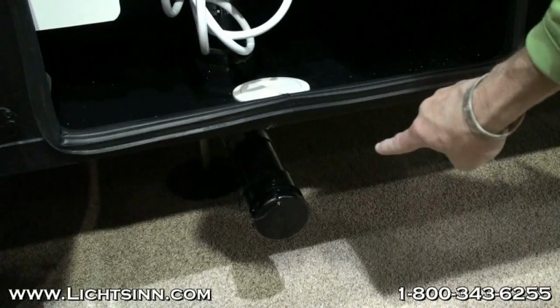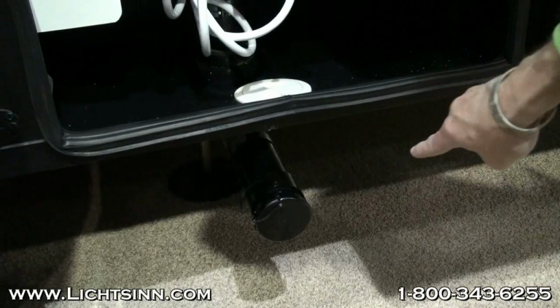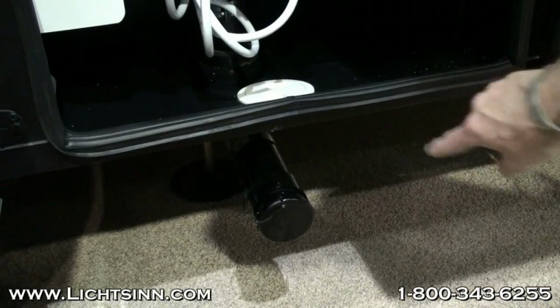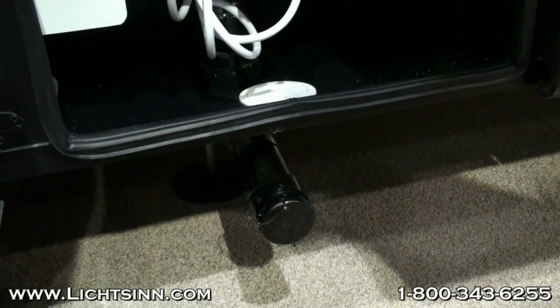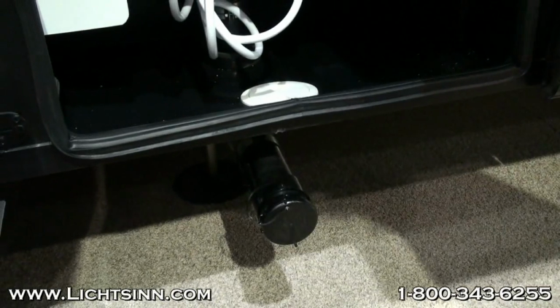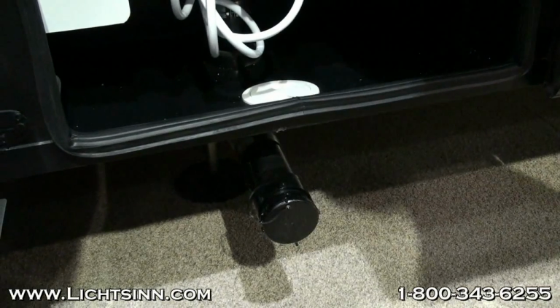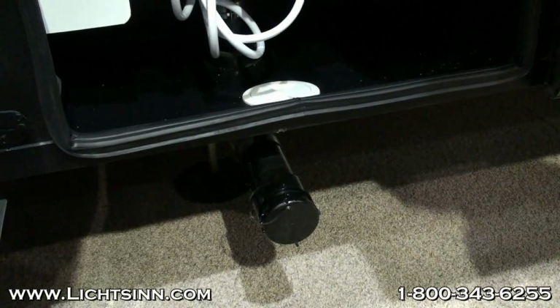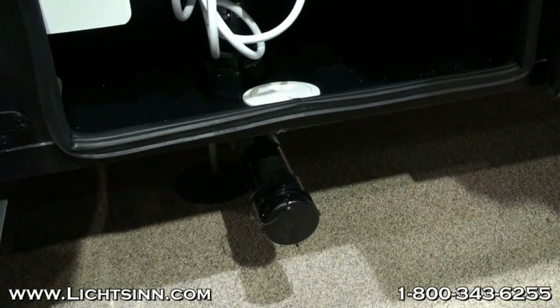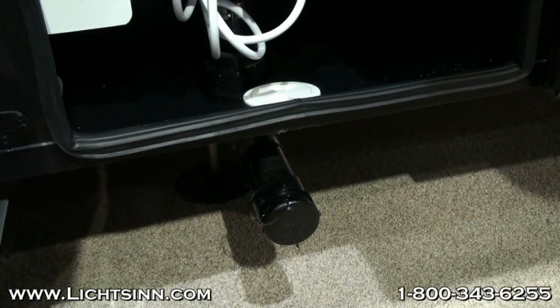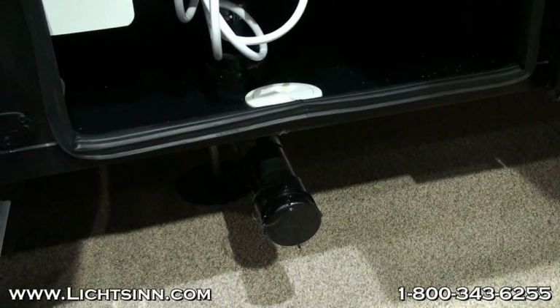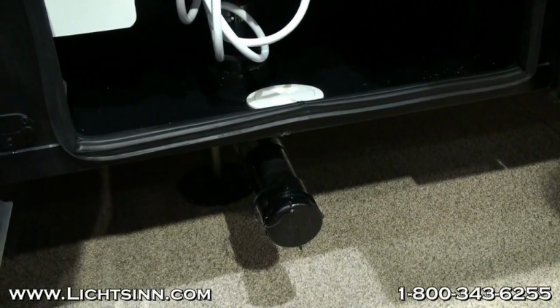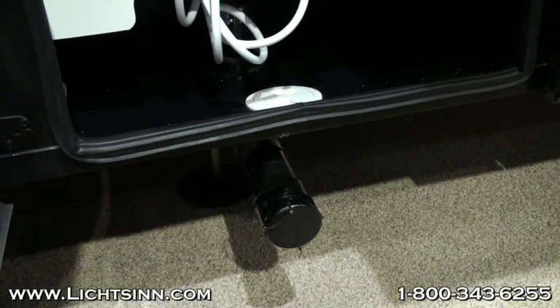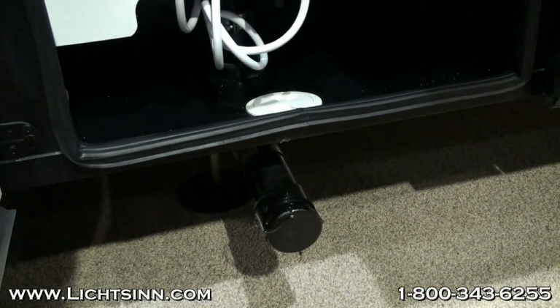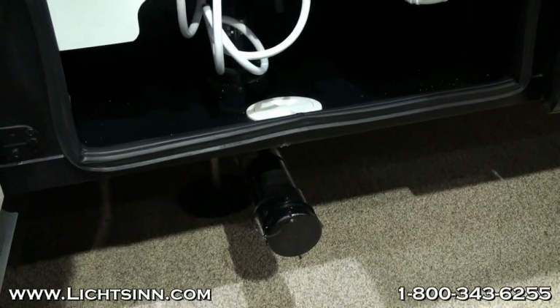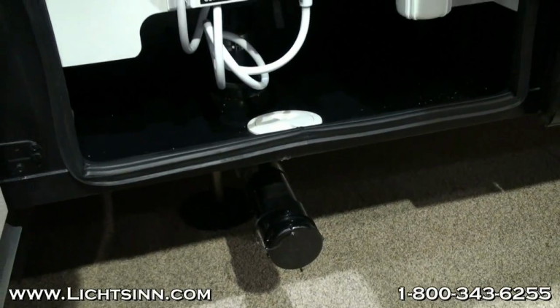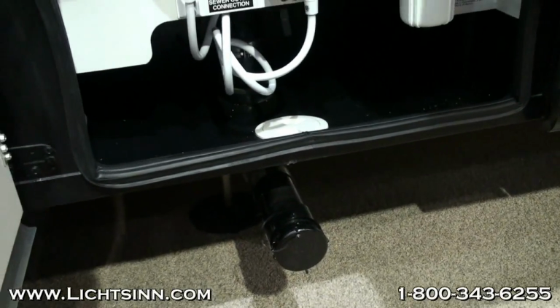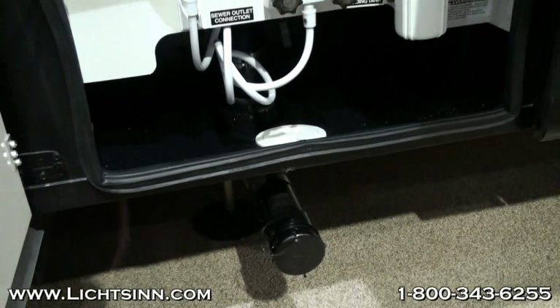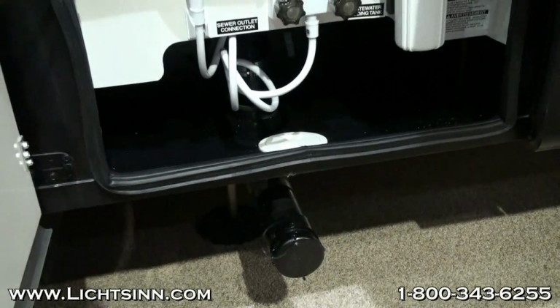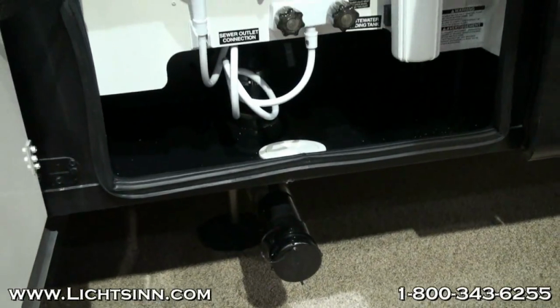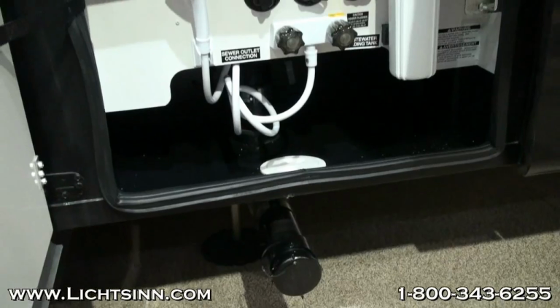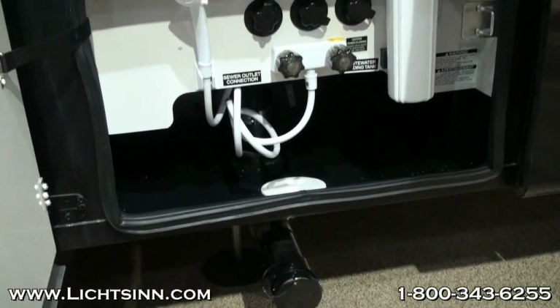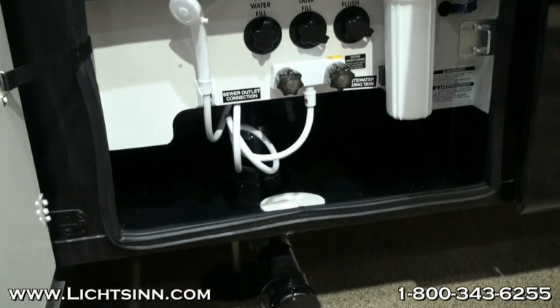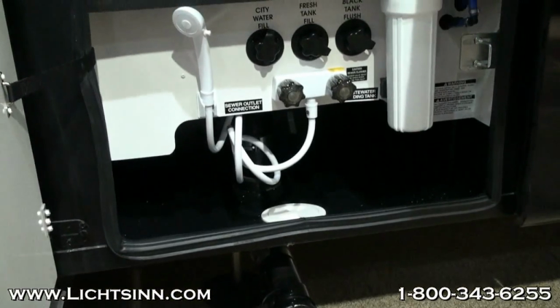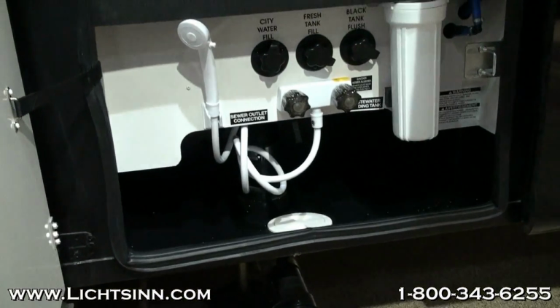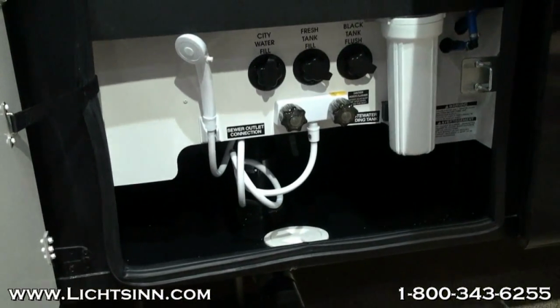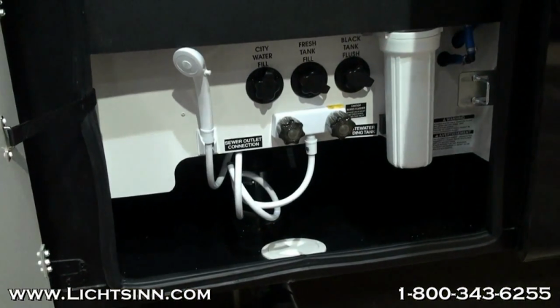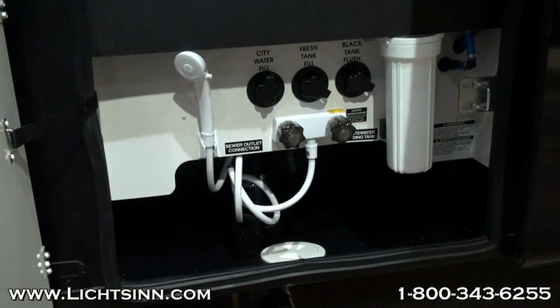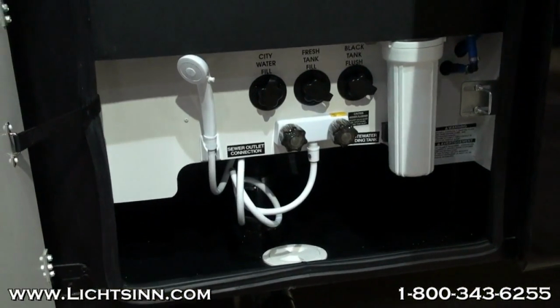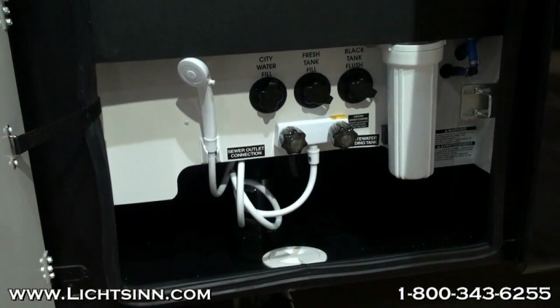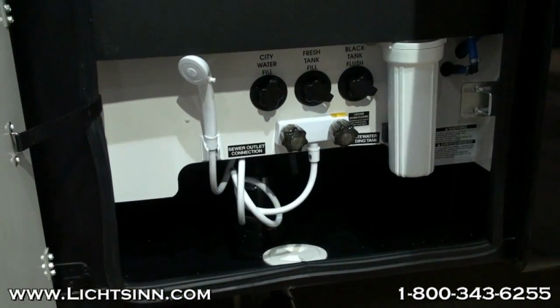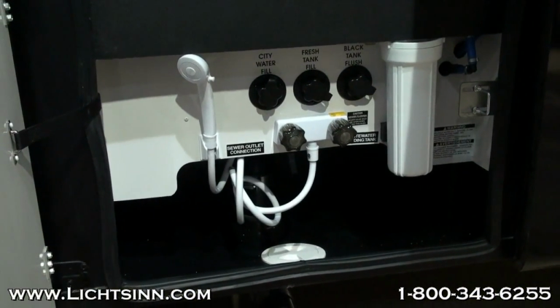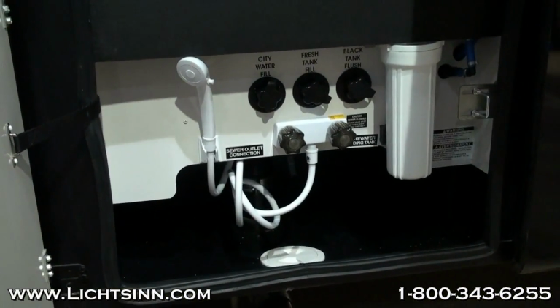You'll also notice in this Georgetown it has its dumping station located on the exterior of the coach, which will actually freeze, where Winnebago has it located in a compartment.